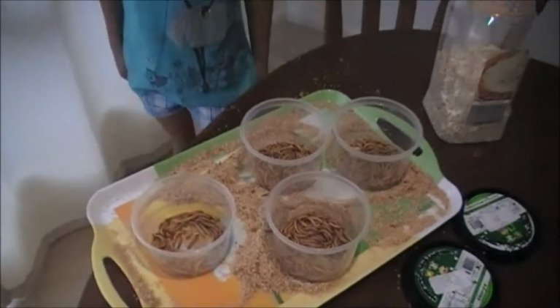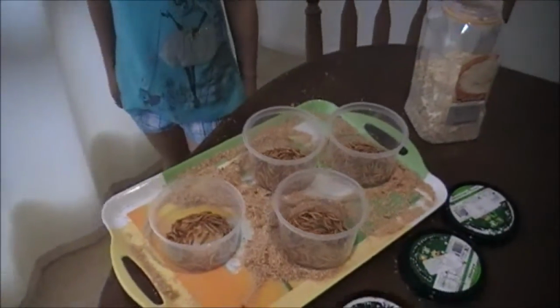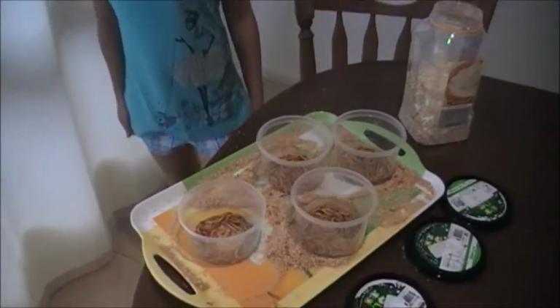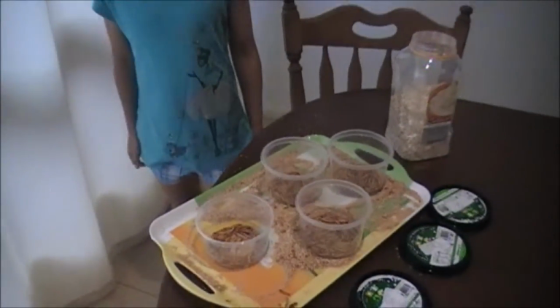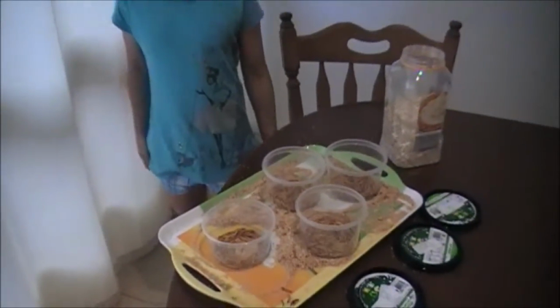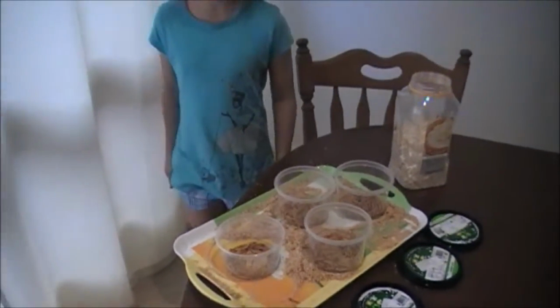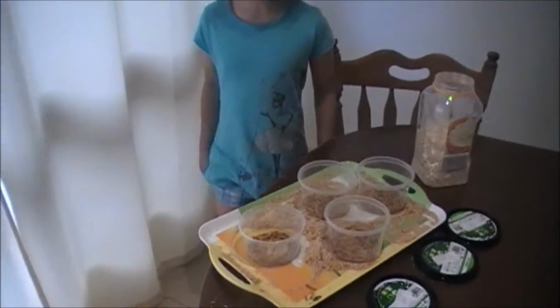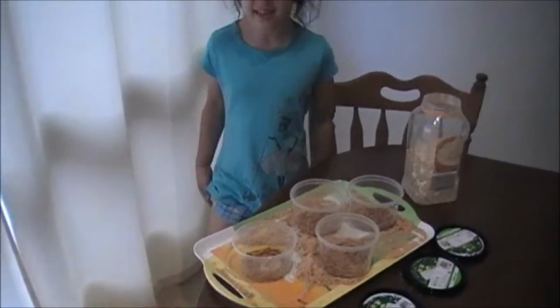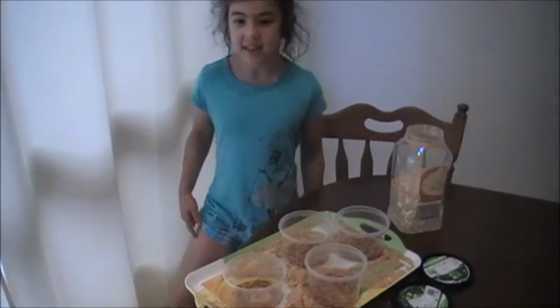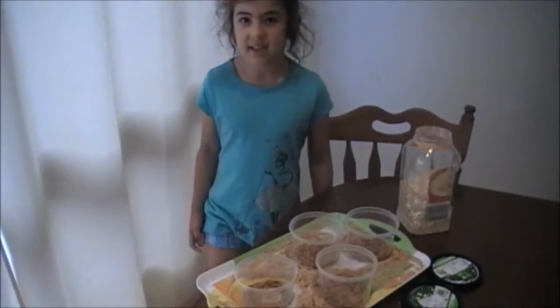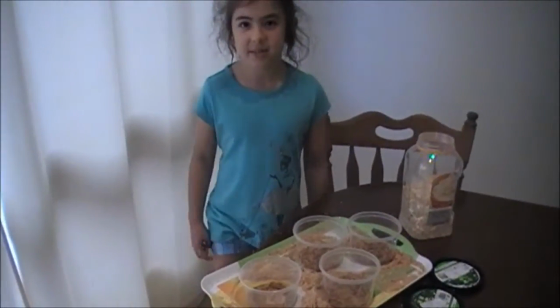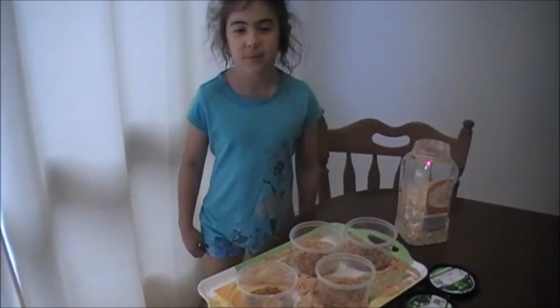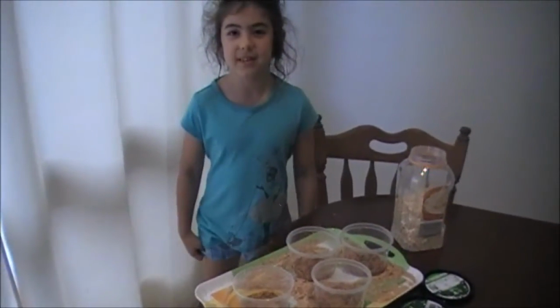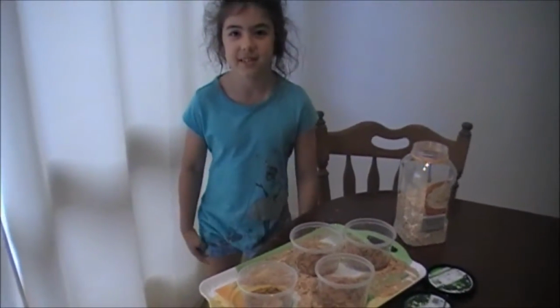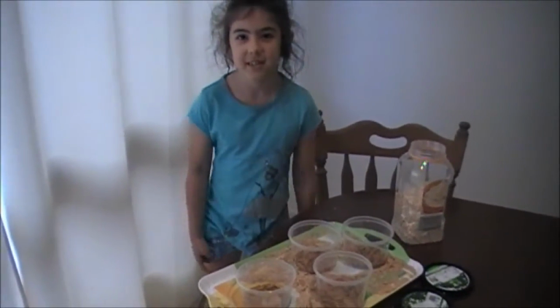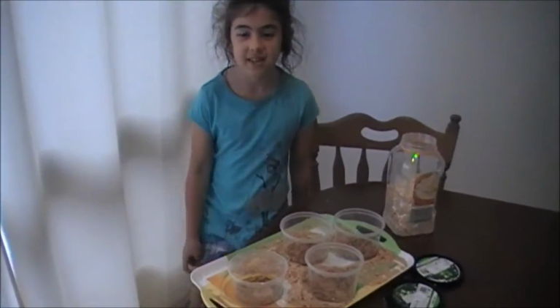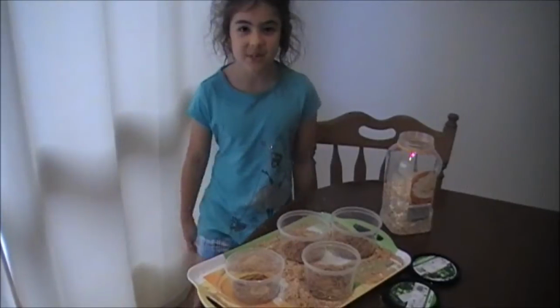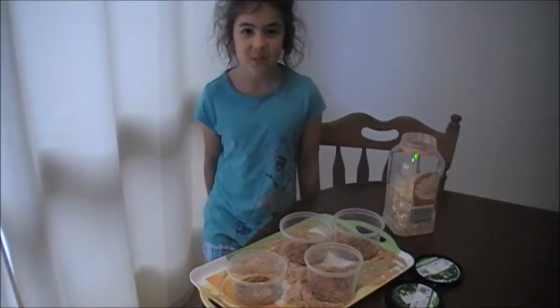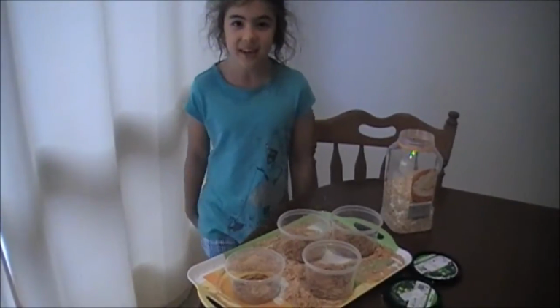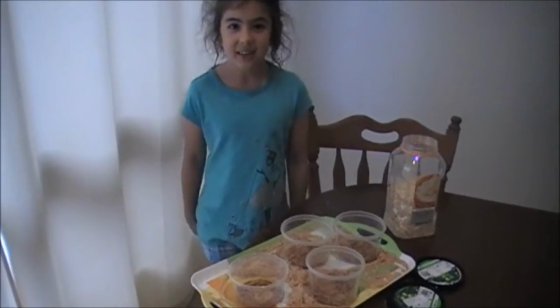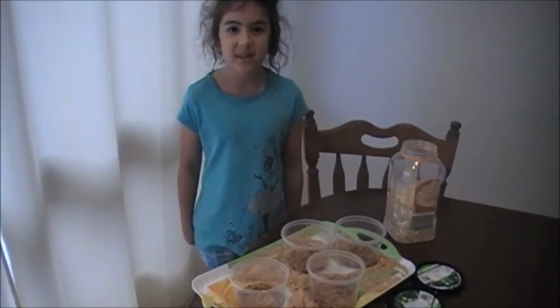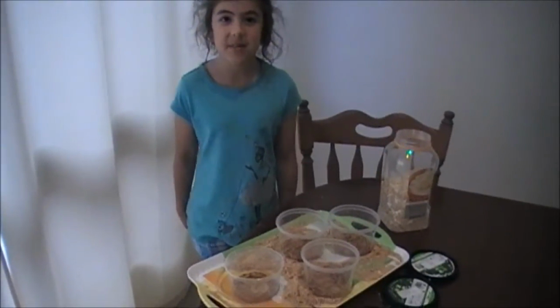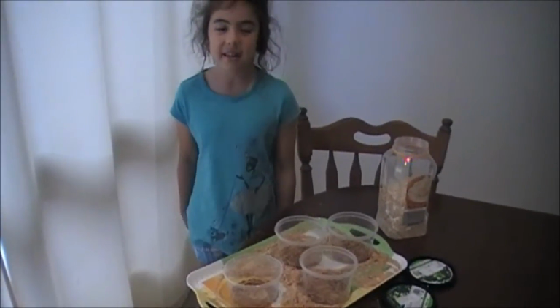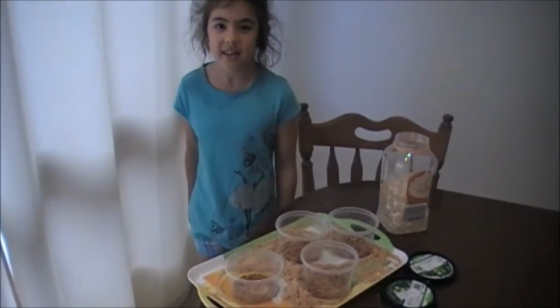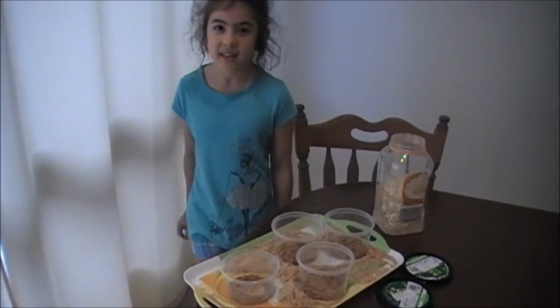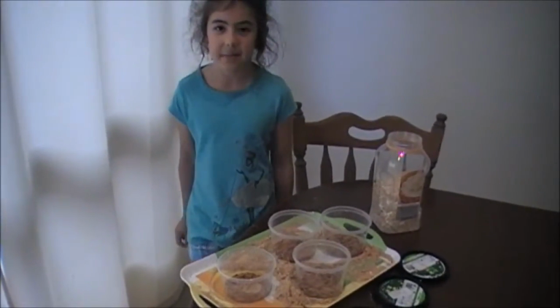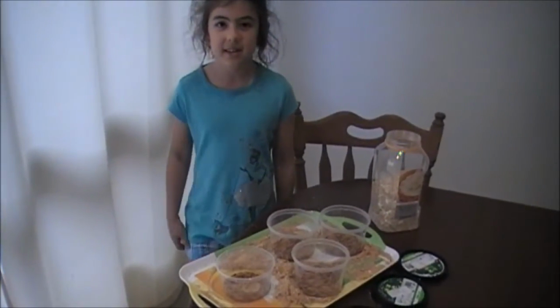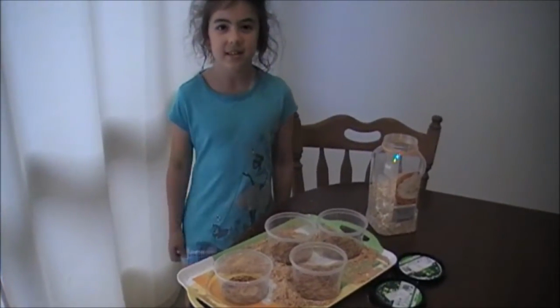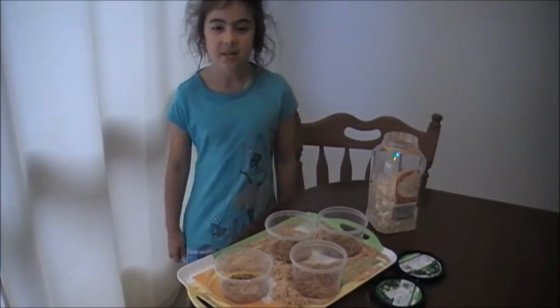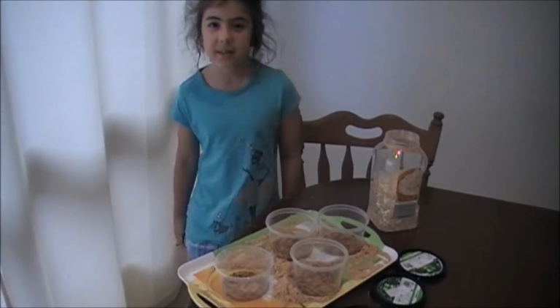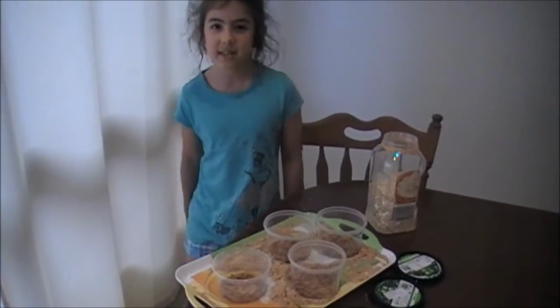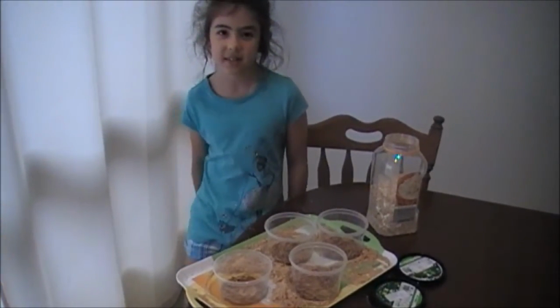I'm testing their habitat and their source of water. Their source of water is cucumber and carrot, and their habitat is cornflakes and oats.